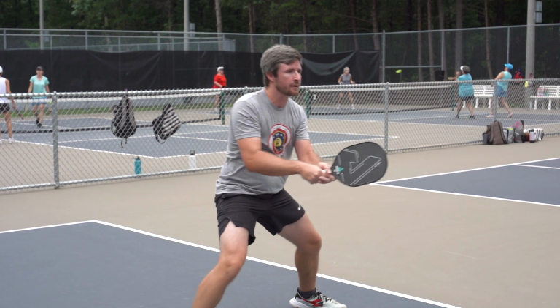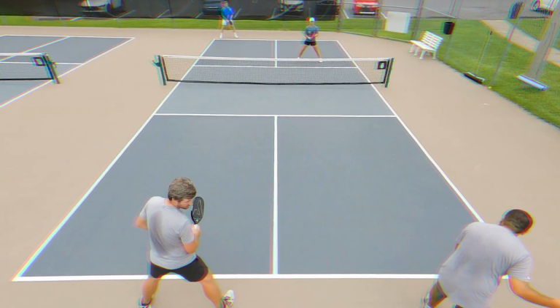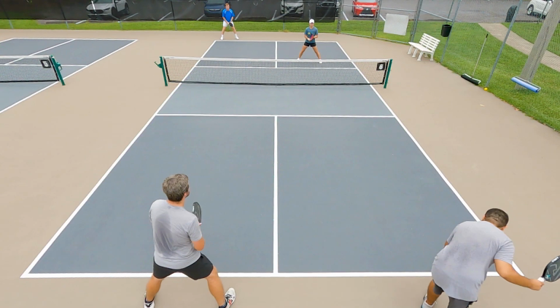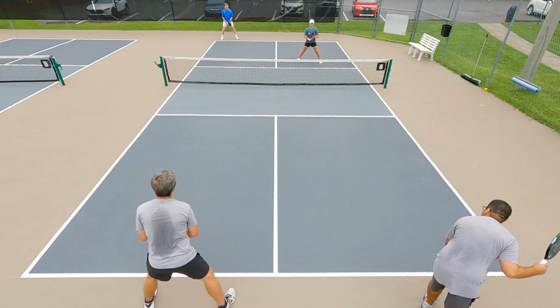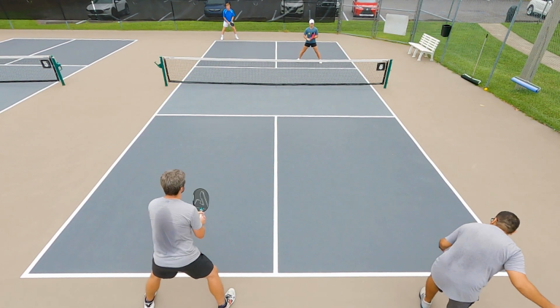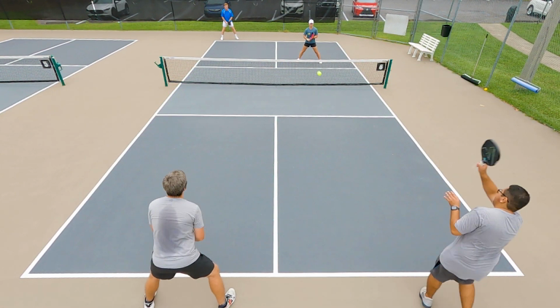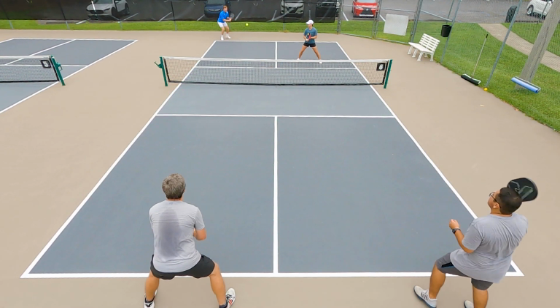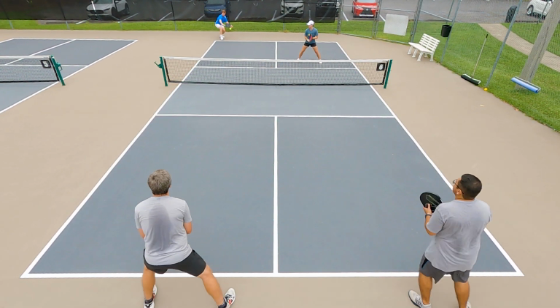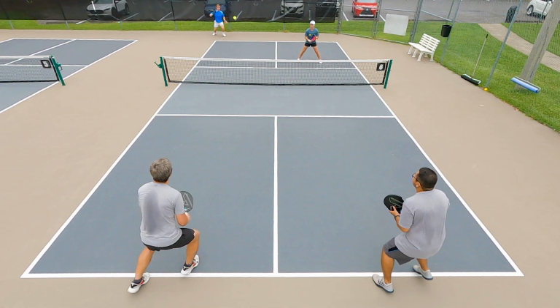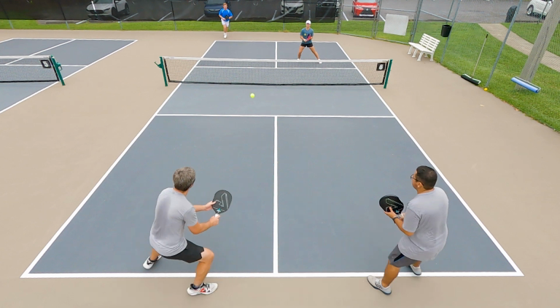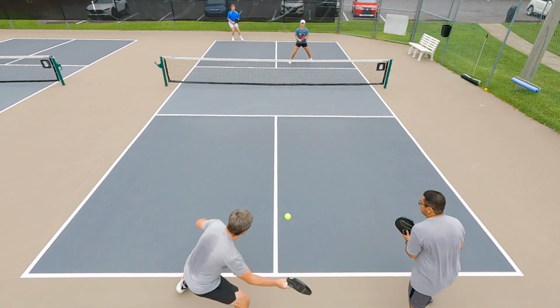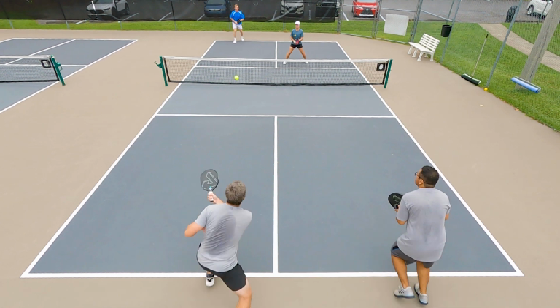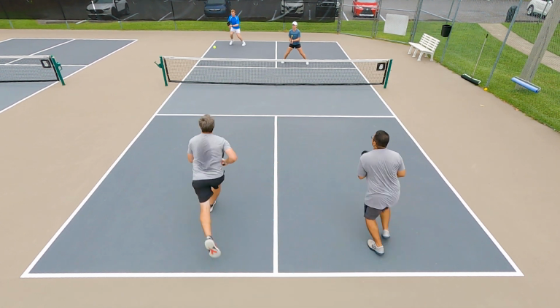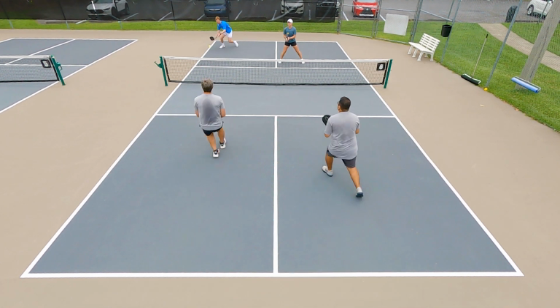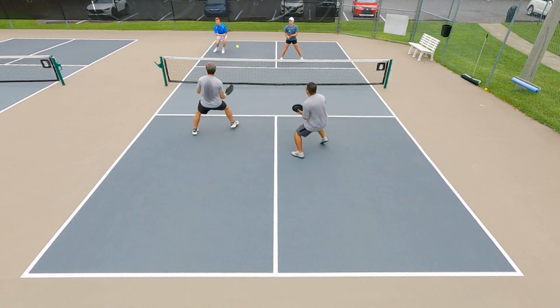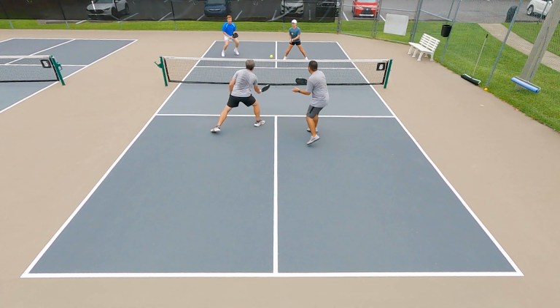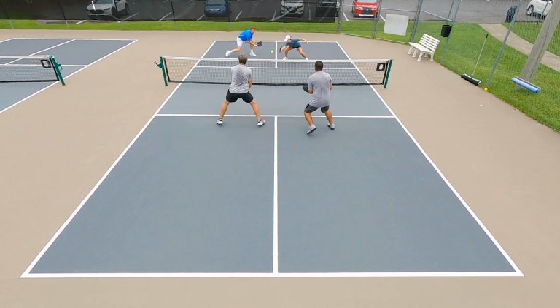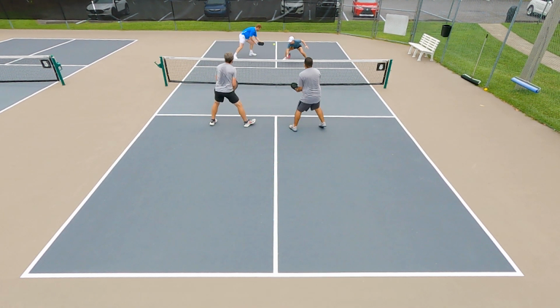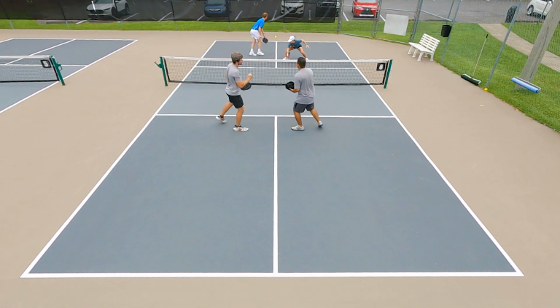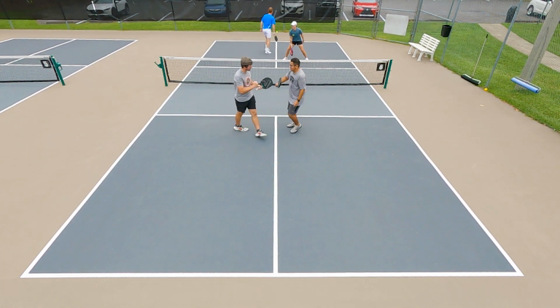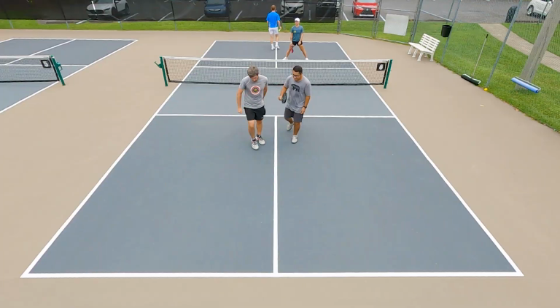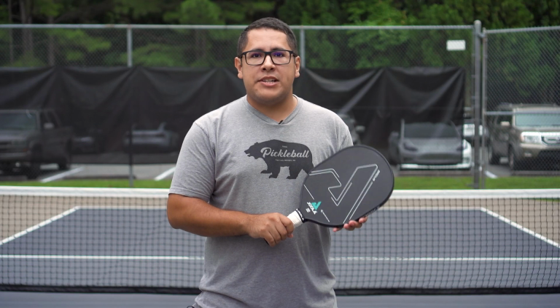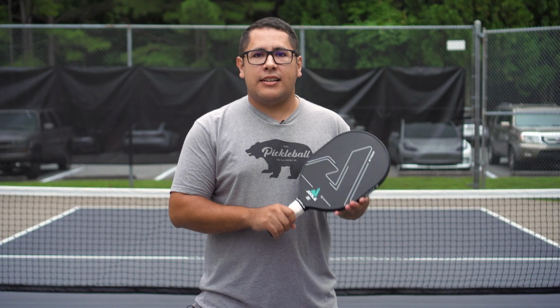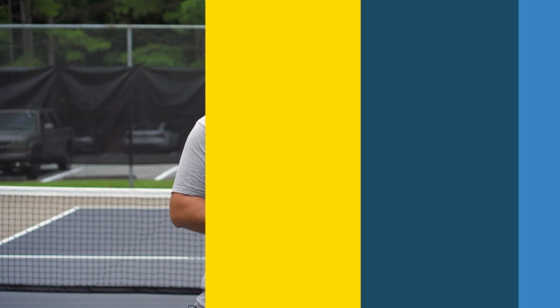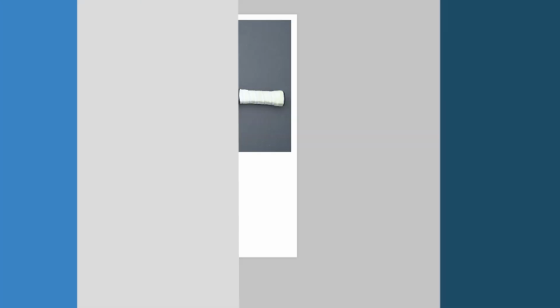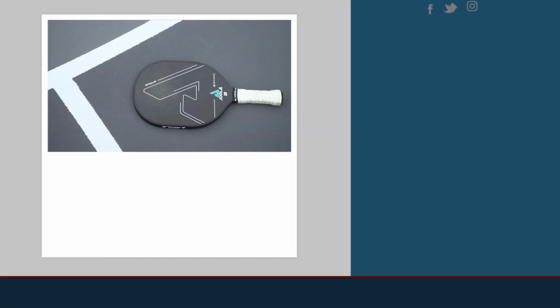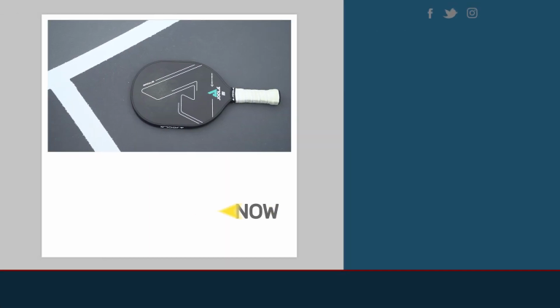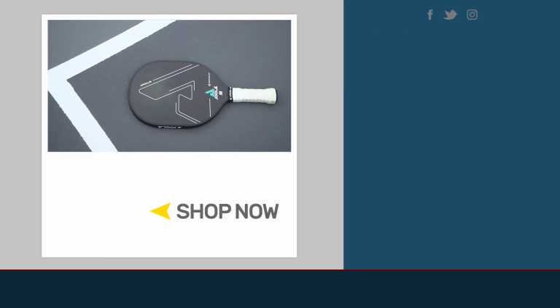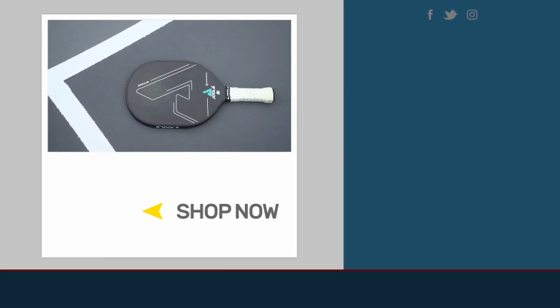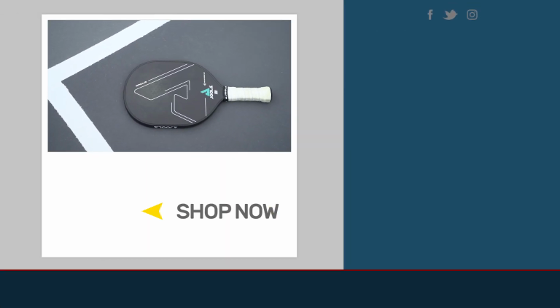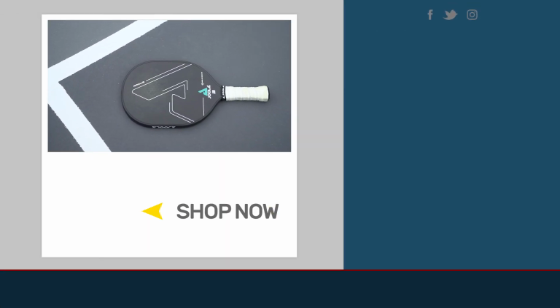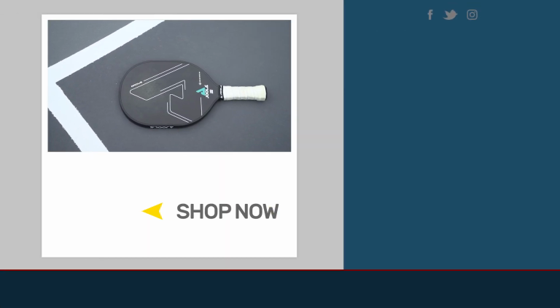But overall, it's a really unique paddle. It plays very well with control and spin. So if you're maybe an aggressive player with a one-handed backhand, this is going to be a paddle for you to check out. For more information on this paddle and for all your Pickleball needs, check out TotalPickleball.com.